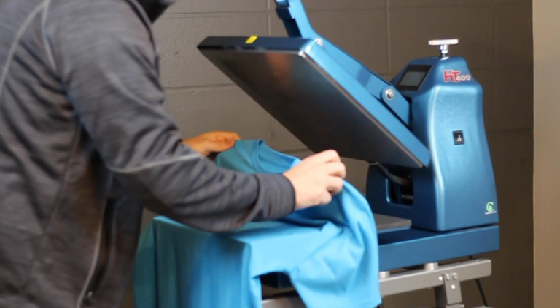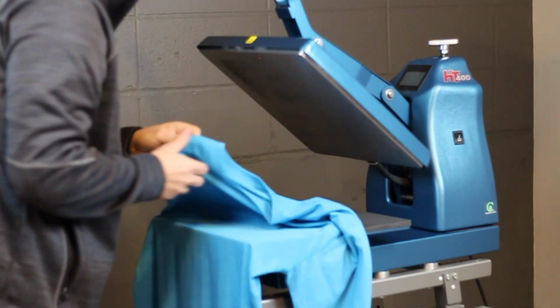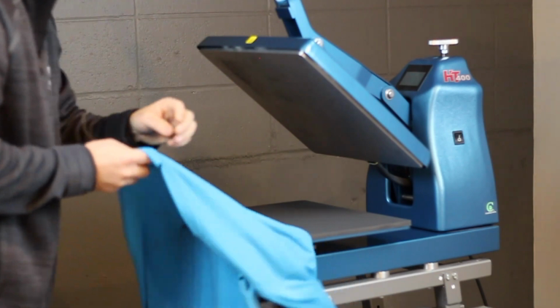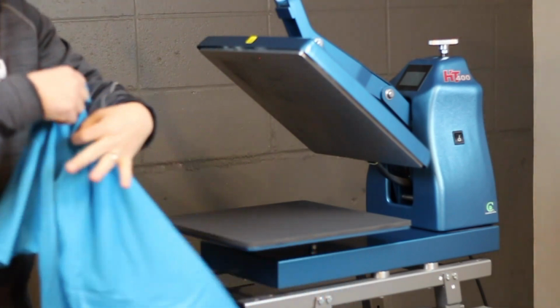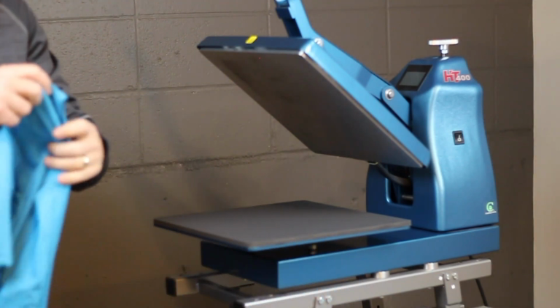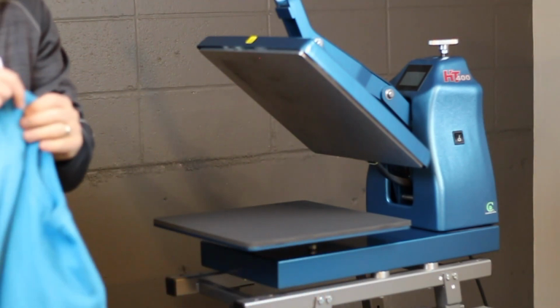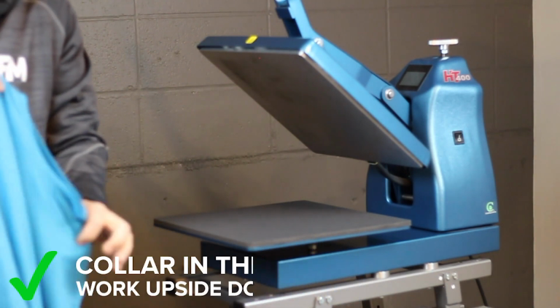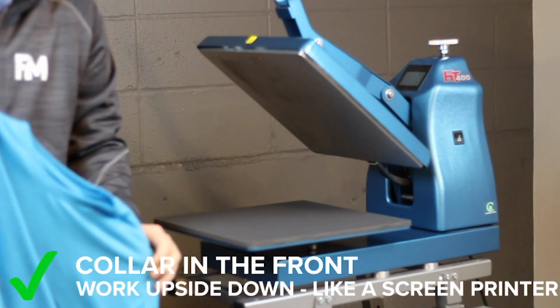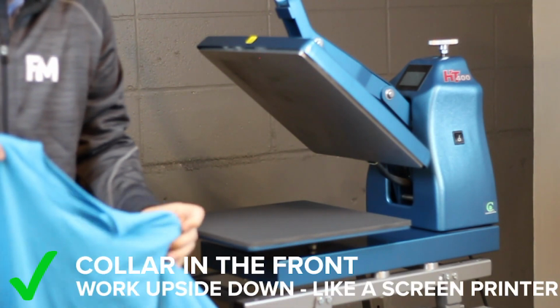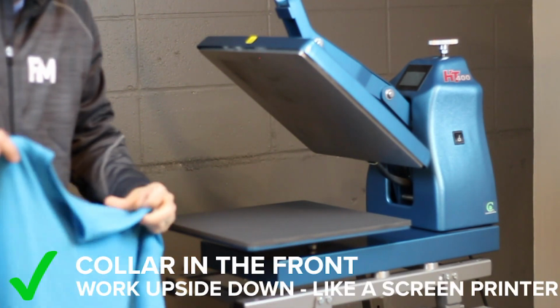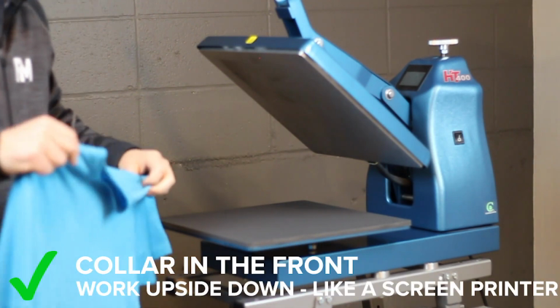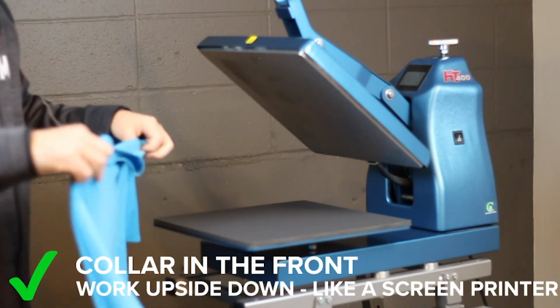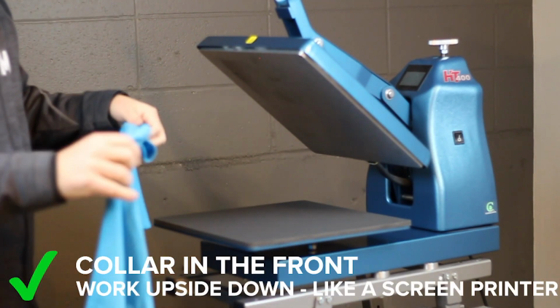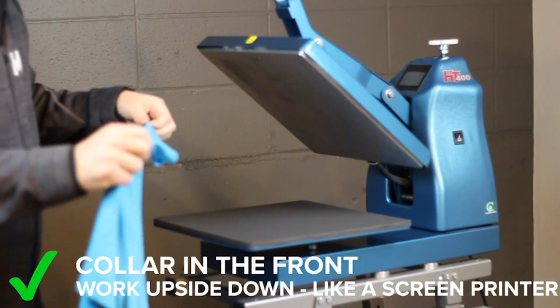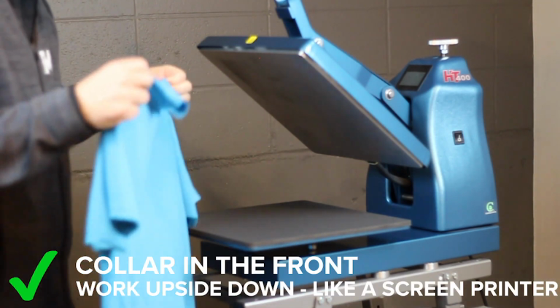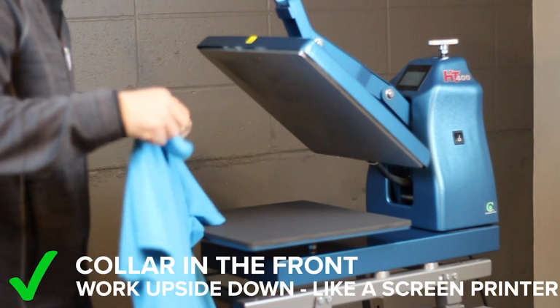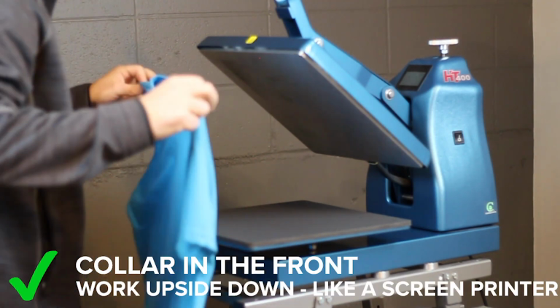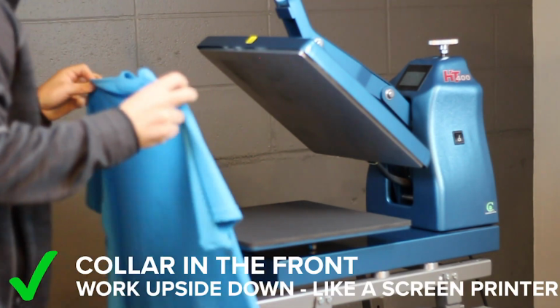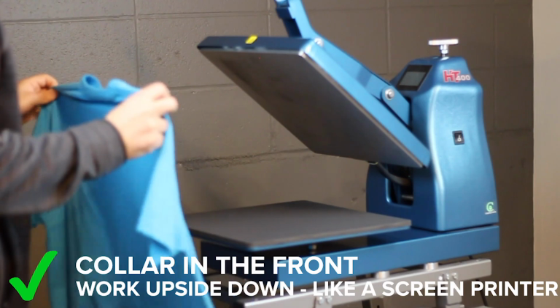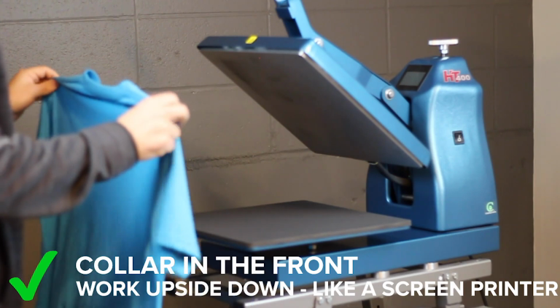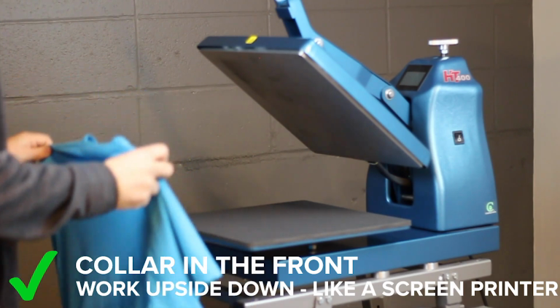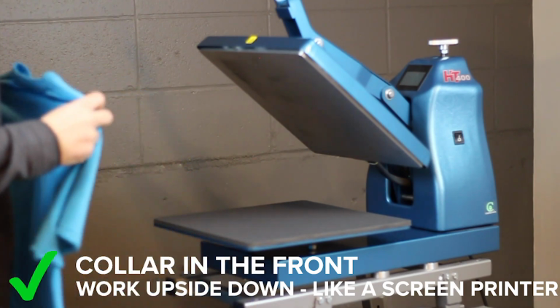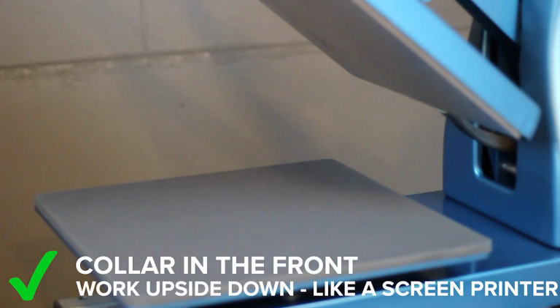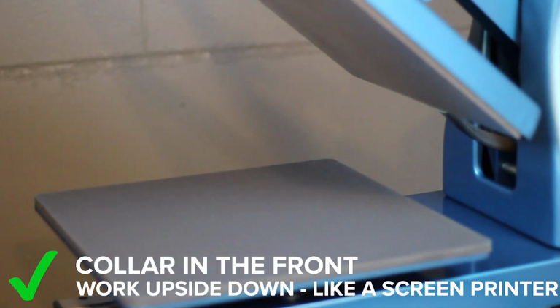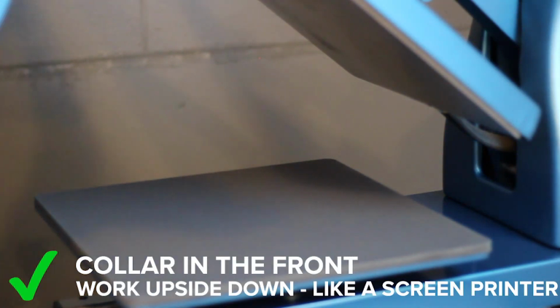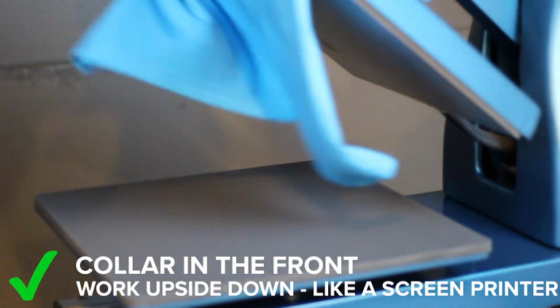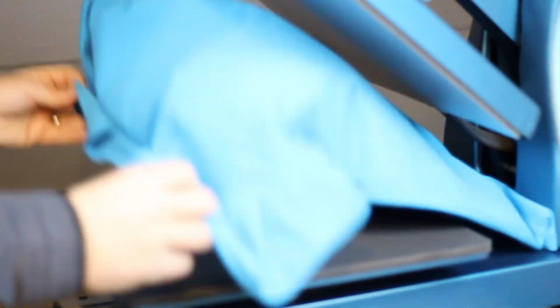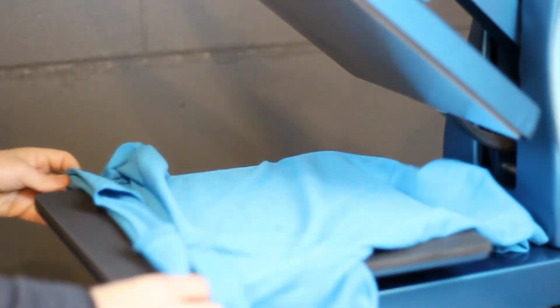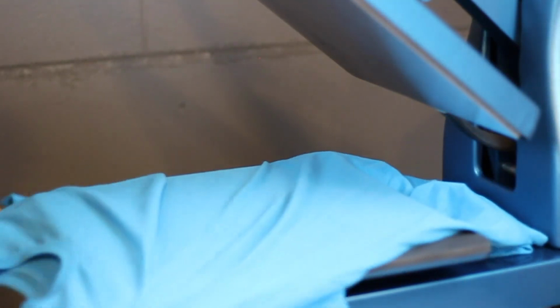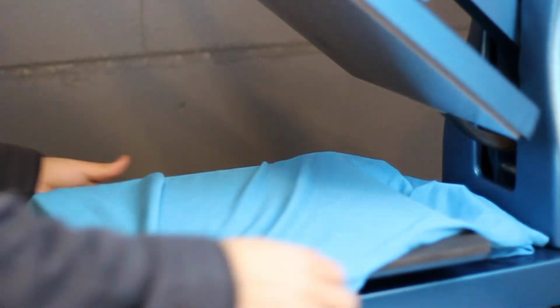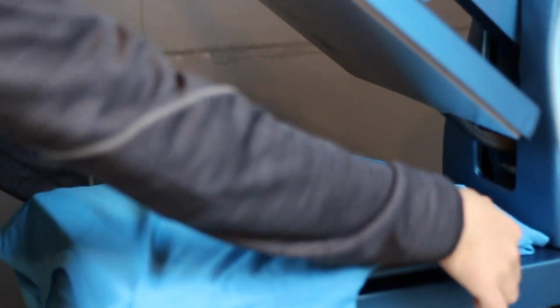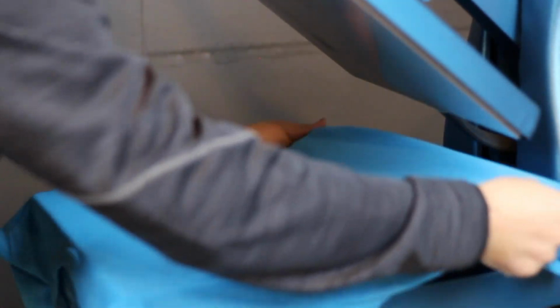Instead, the right way is to work upside down like a screen printer. Take your shirt by the neck seam, shoulder seam, flip it over the press and drag it forward.